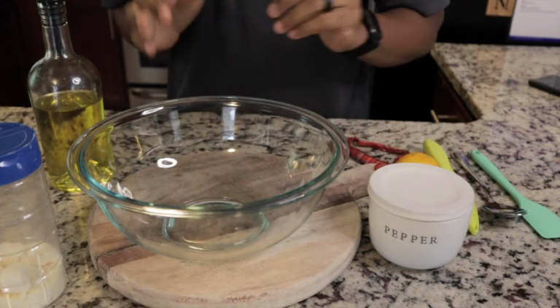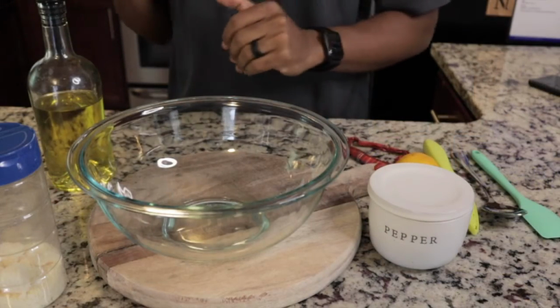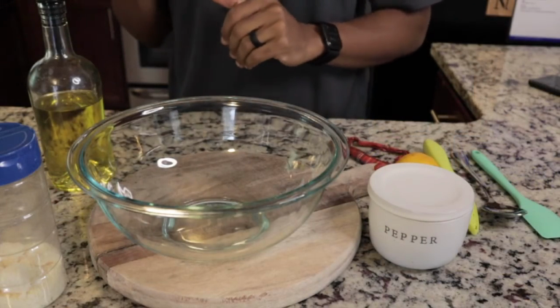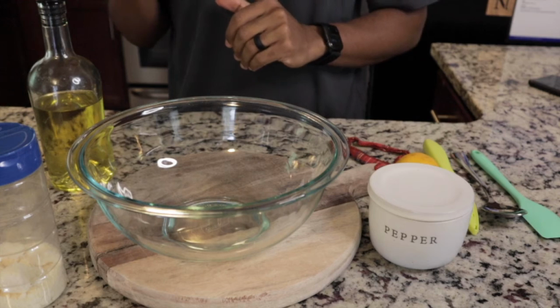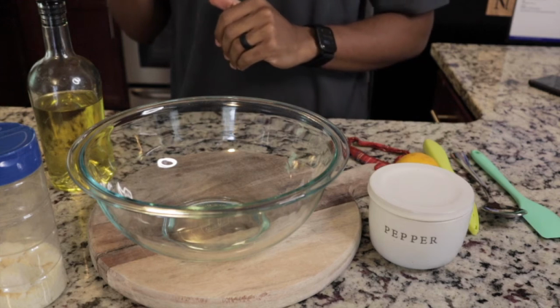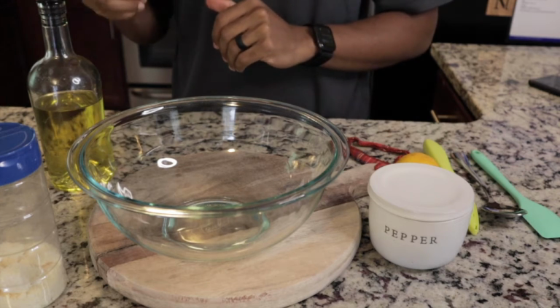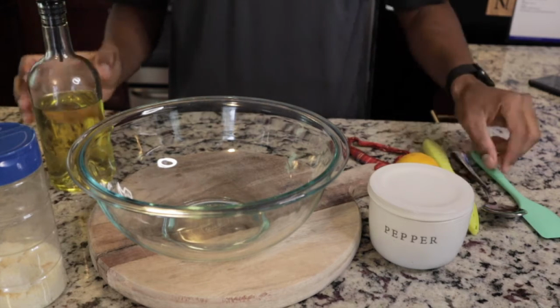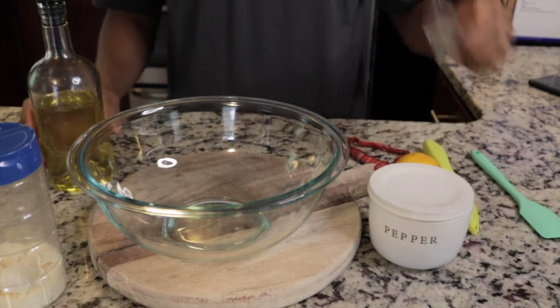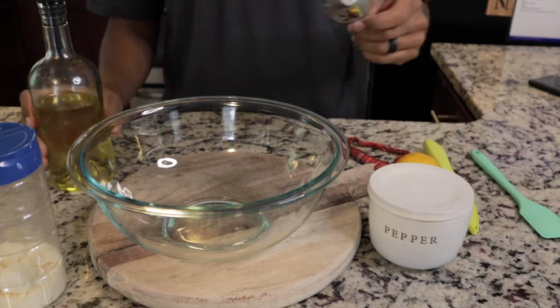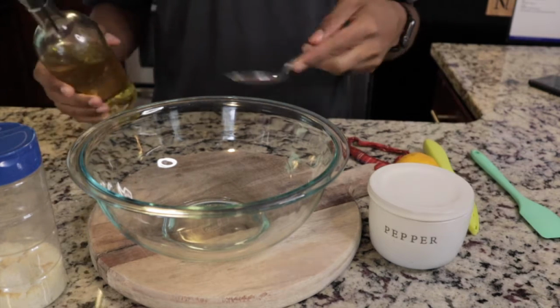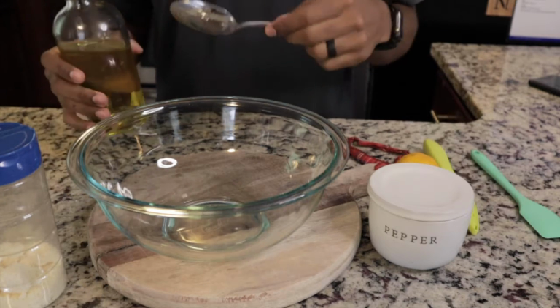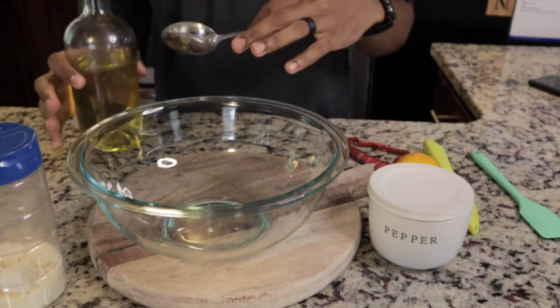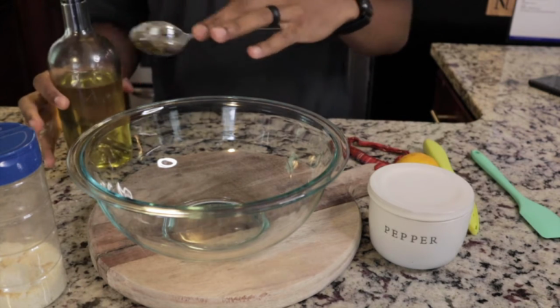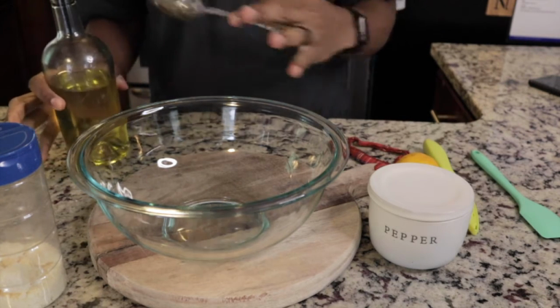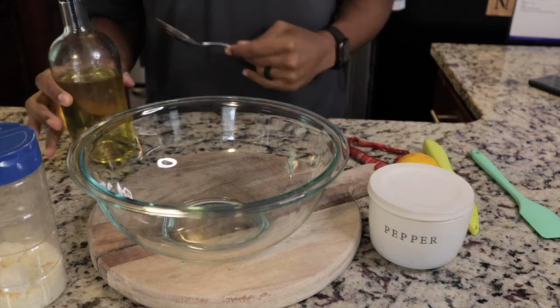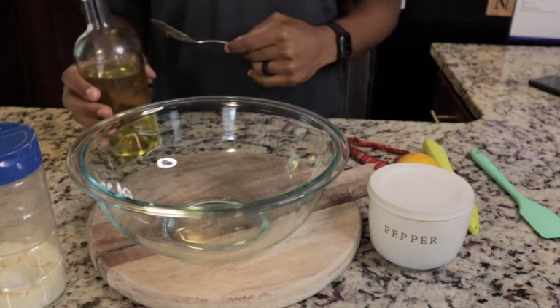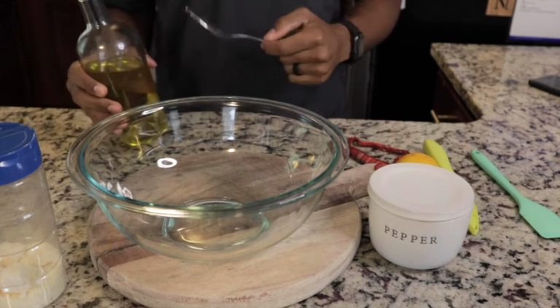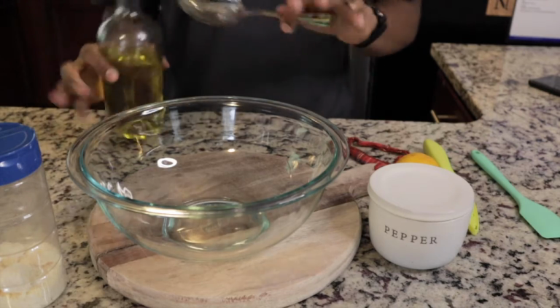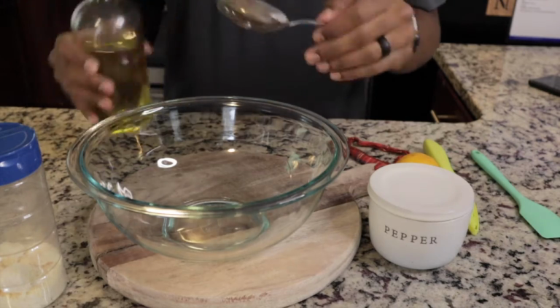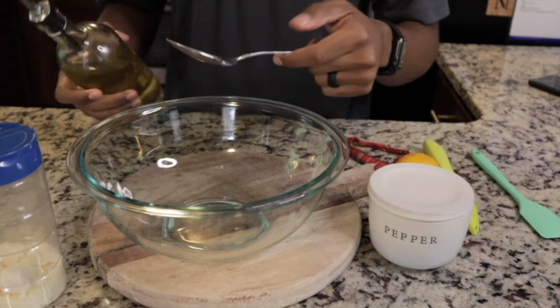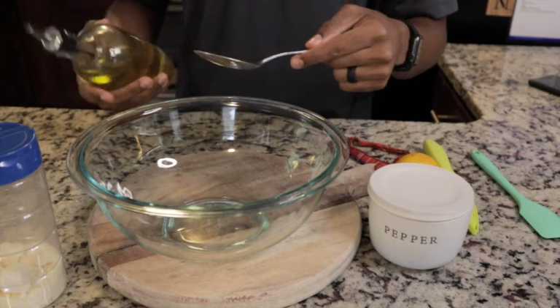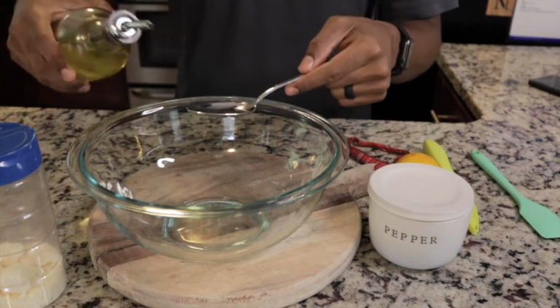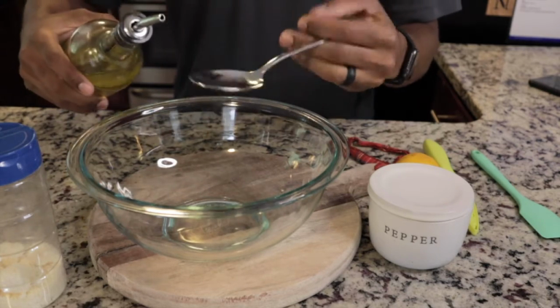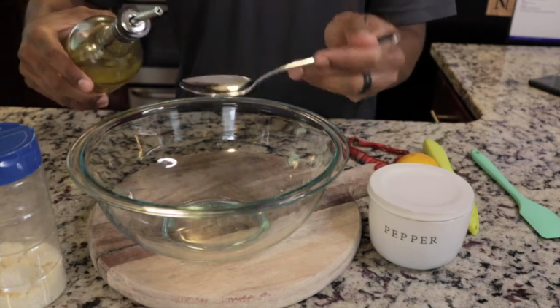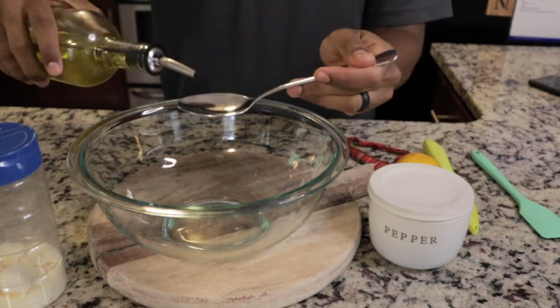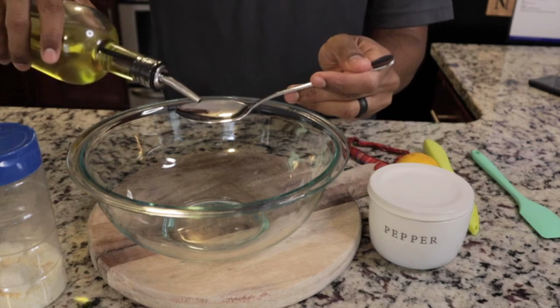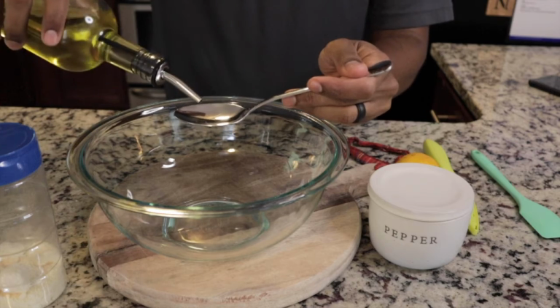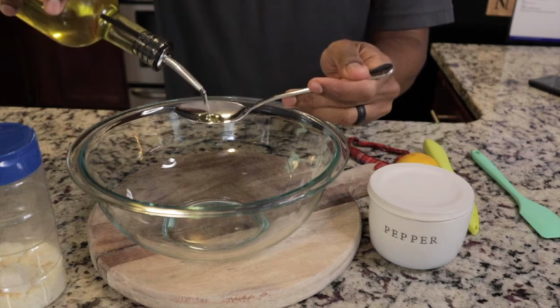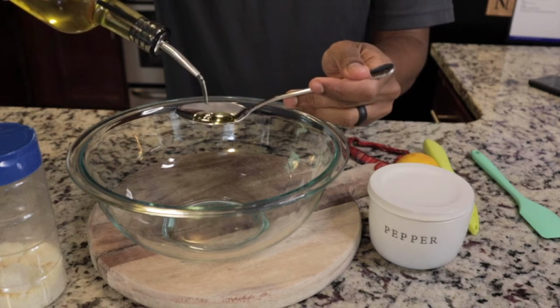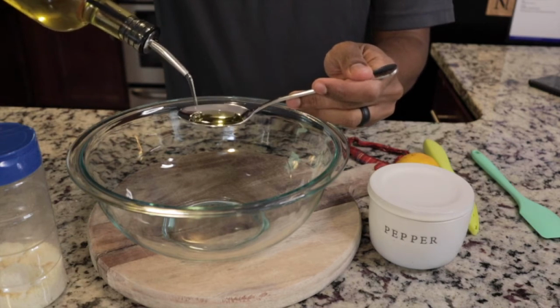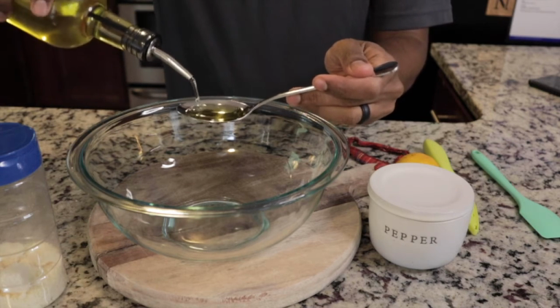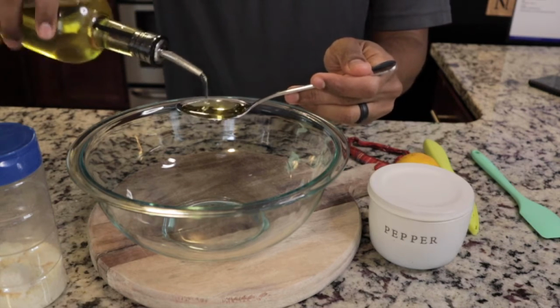We've got the popcorn popping in the back, and while that's going we're gonna make the lemon drizzle that's going to go over the popcorn. It's very very simple — all it is is a tablespoon of olive oil.